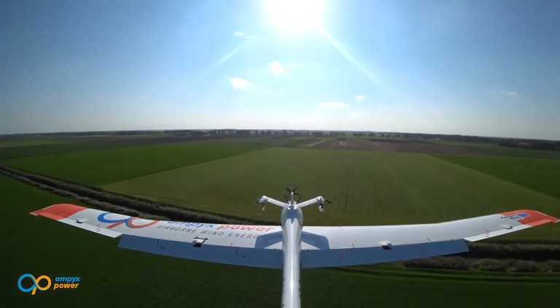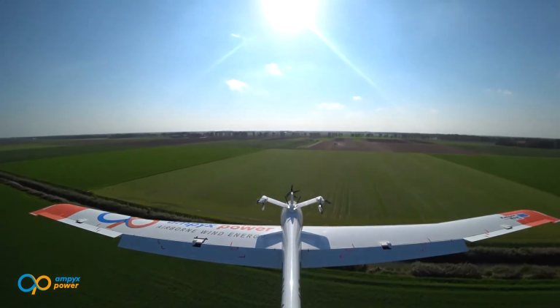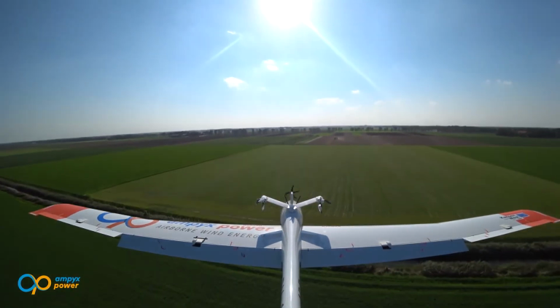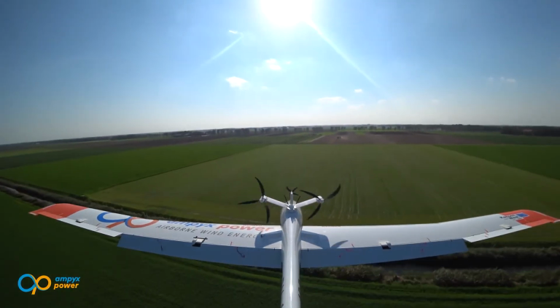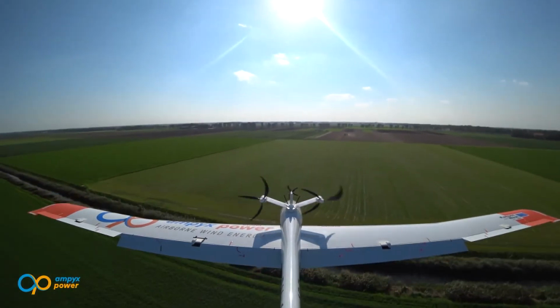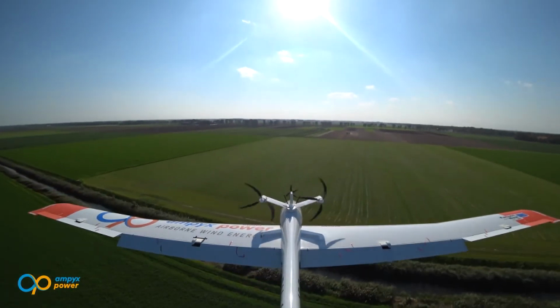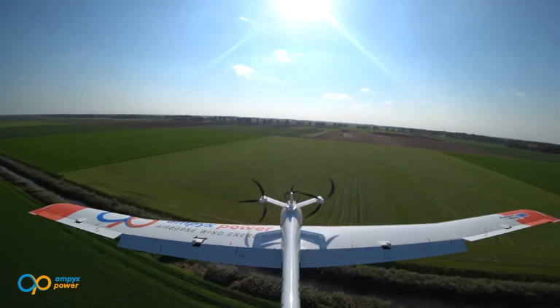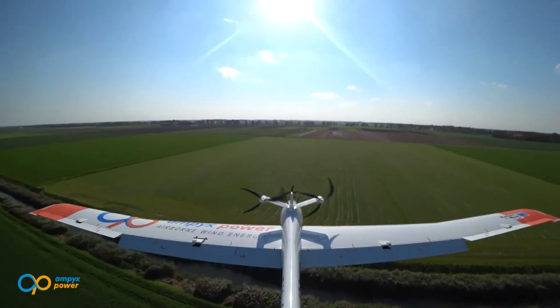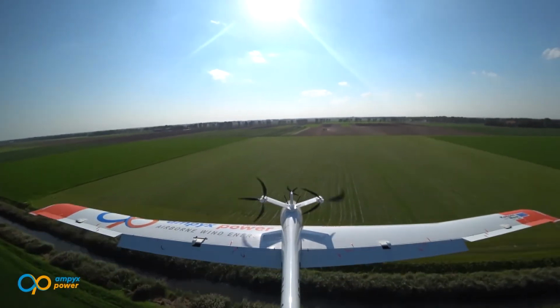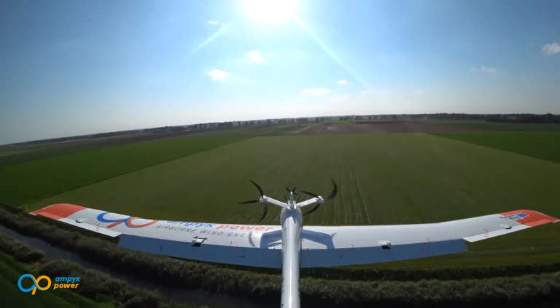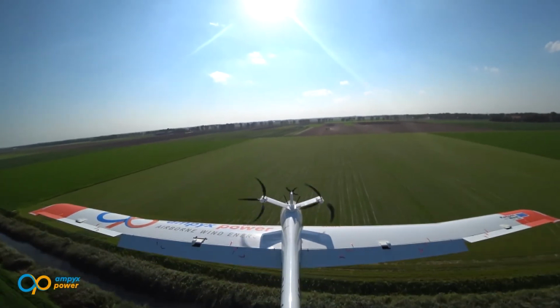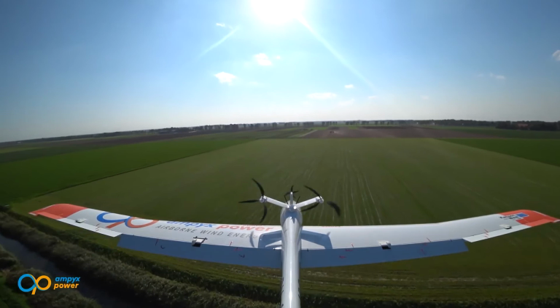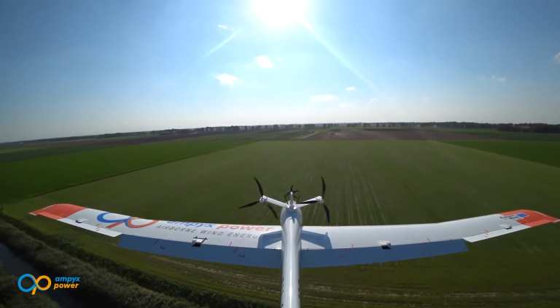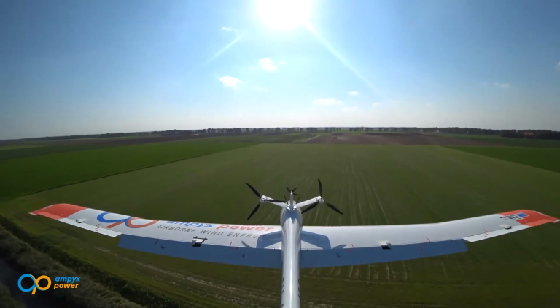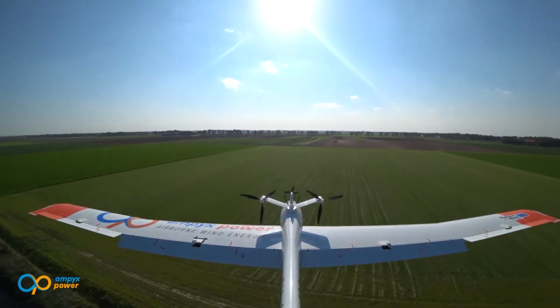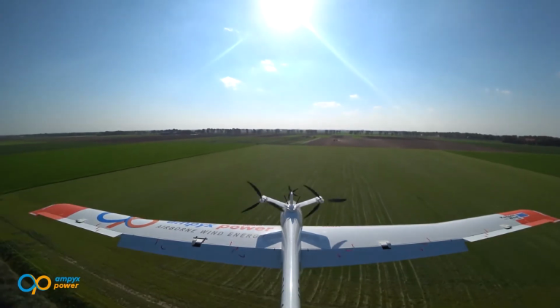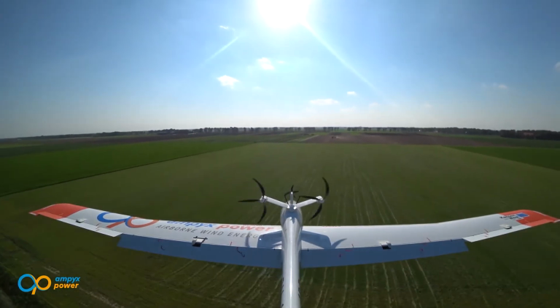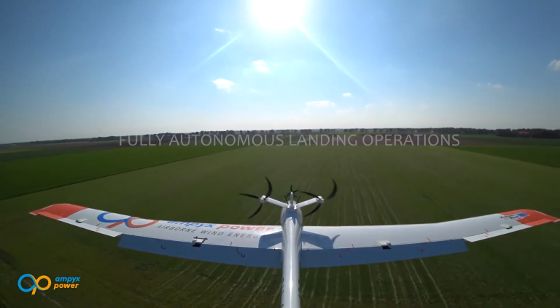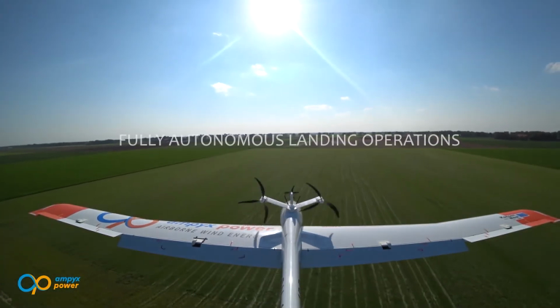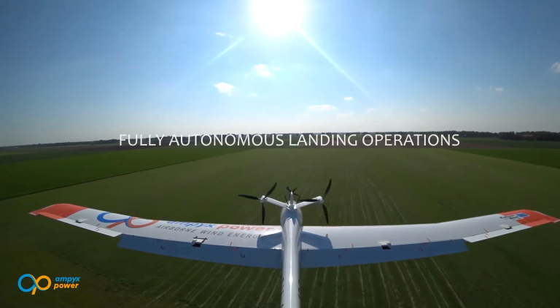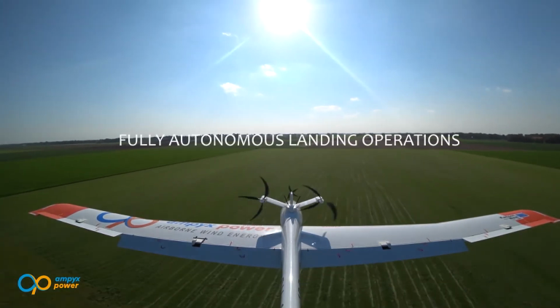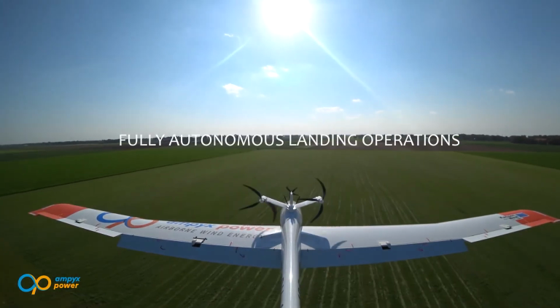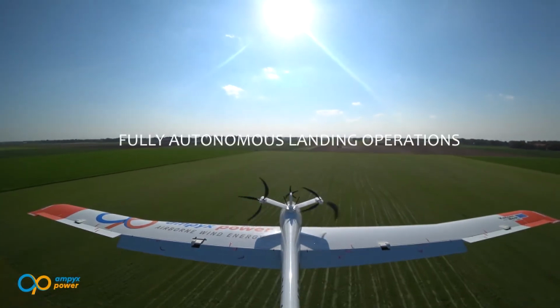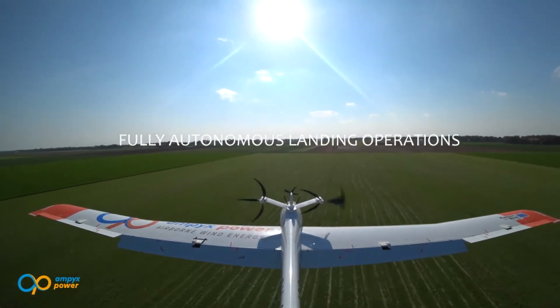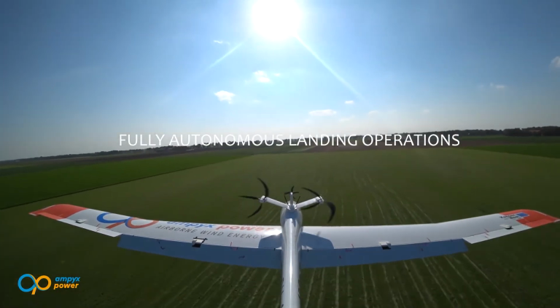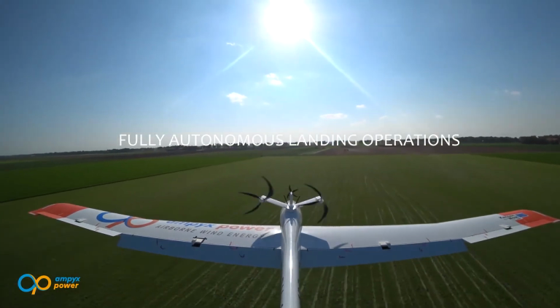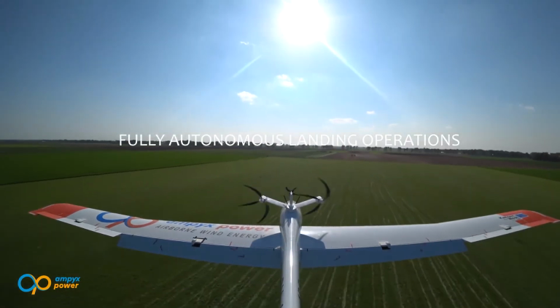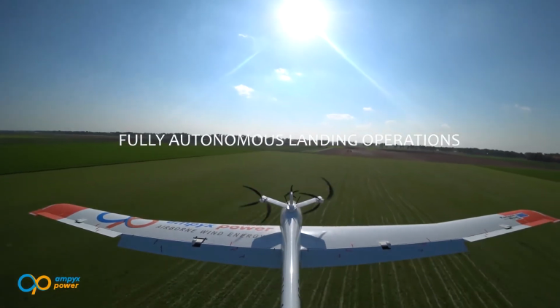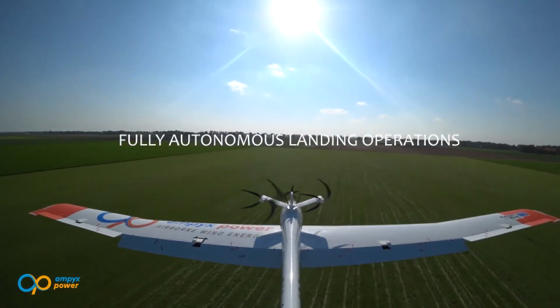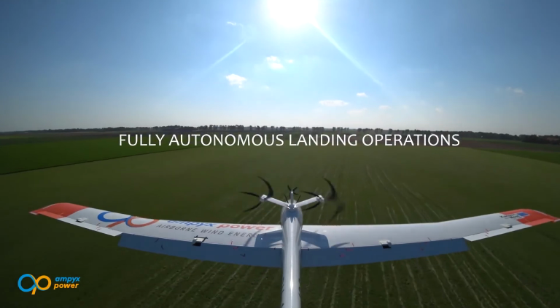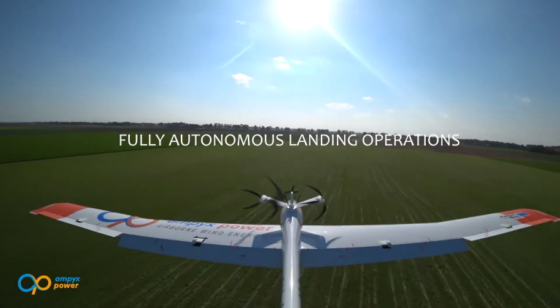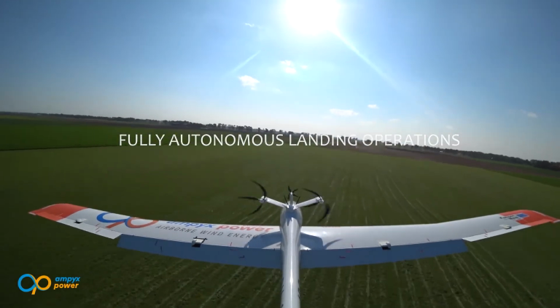It's a pretty dramatic movement. It would be impossible to control by a pilot, but the software and the actuators make it possible.